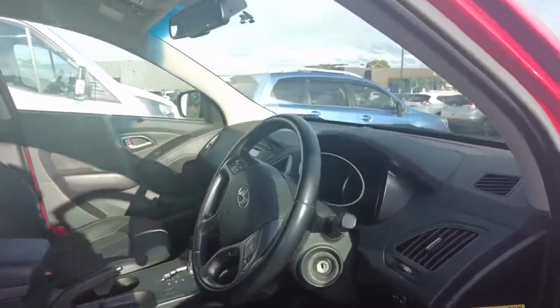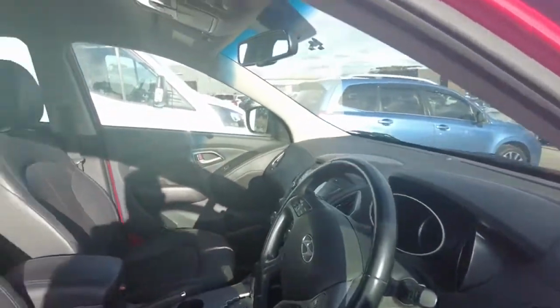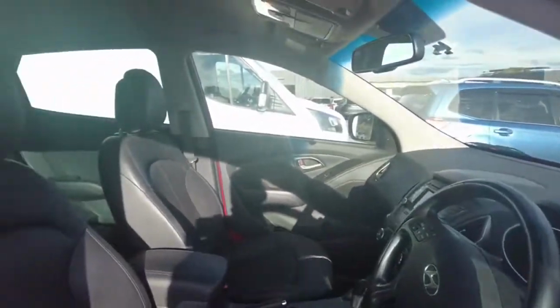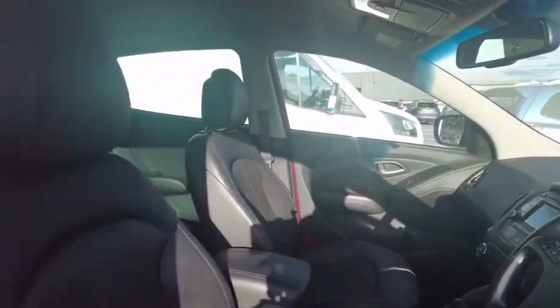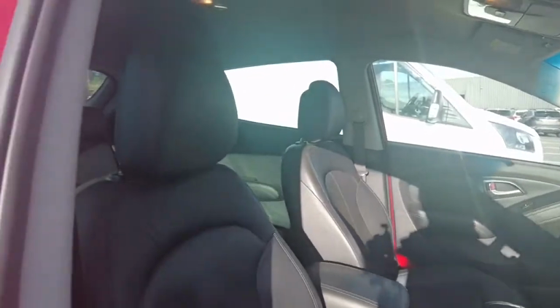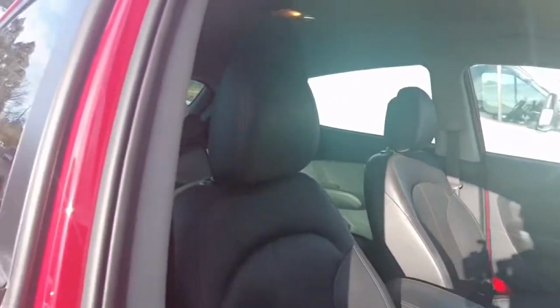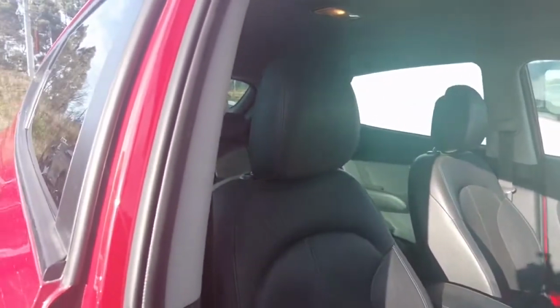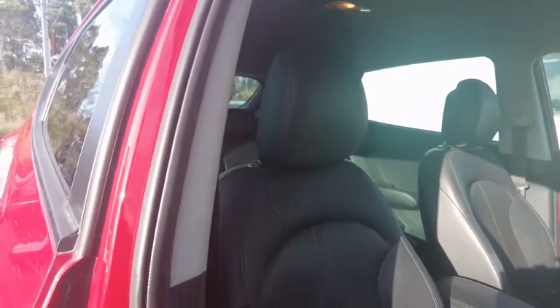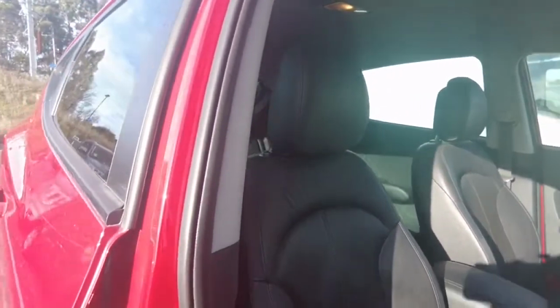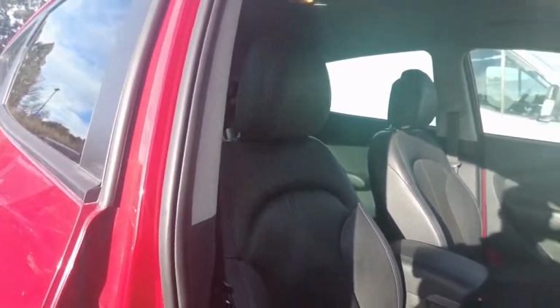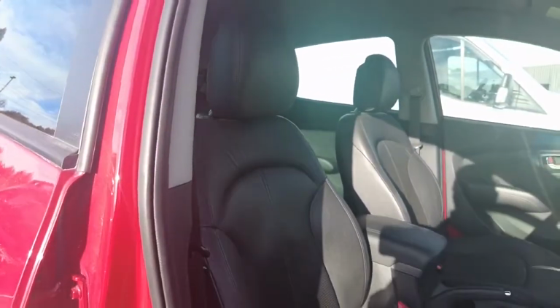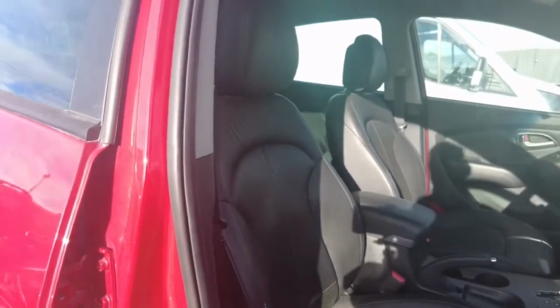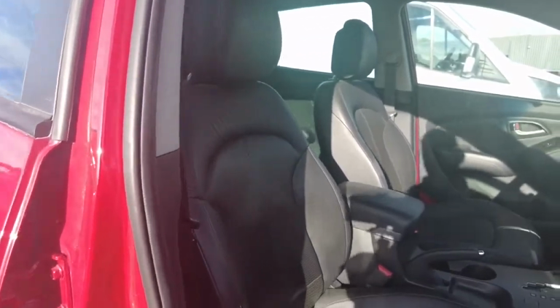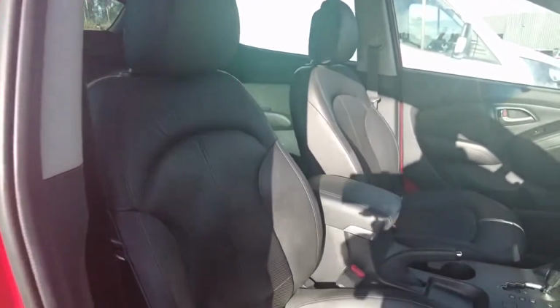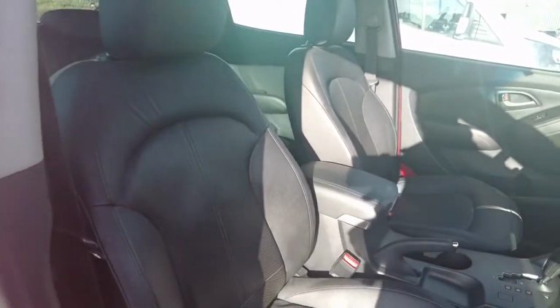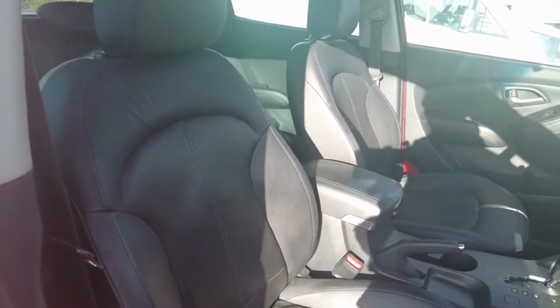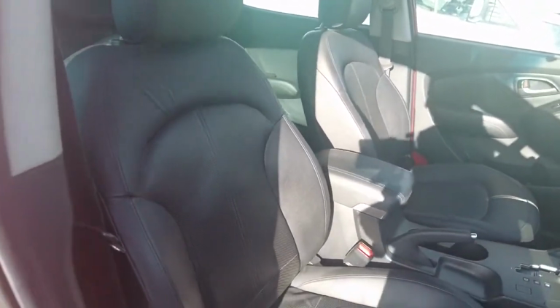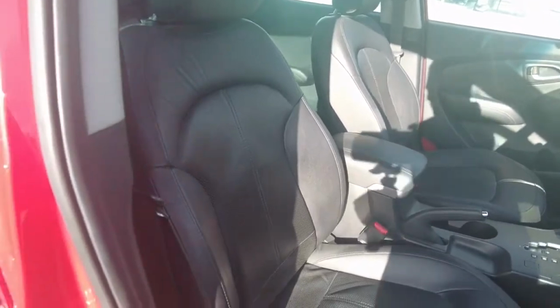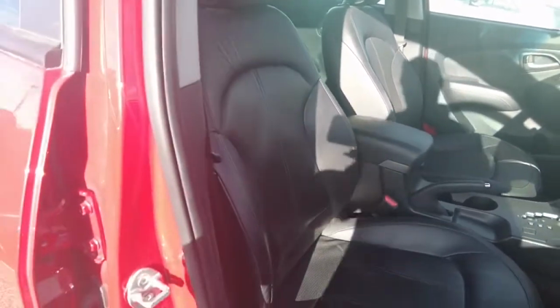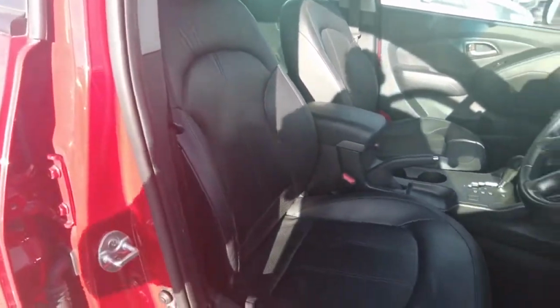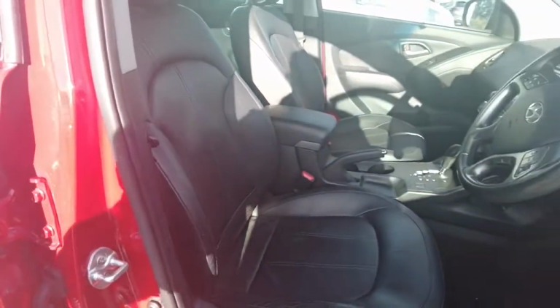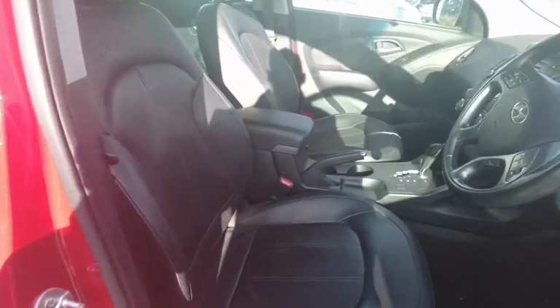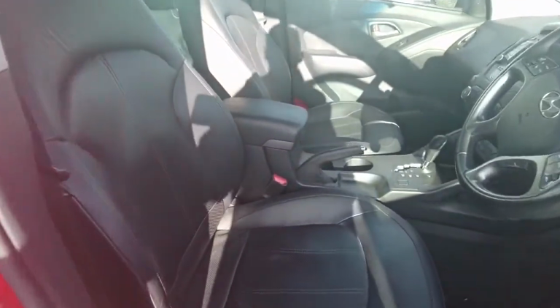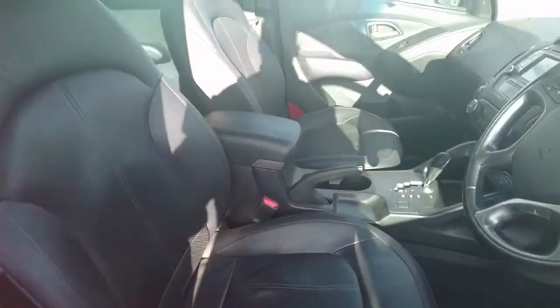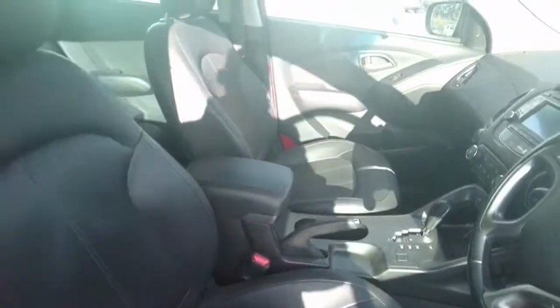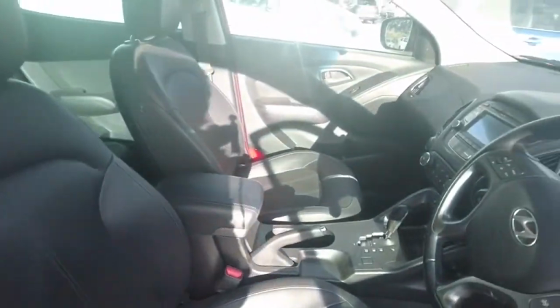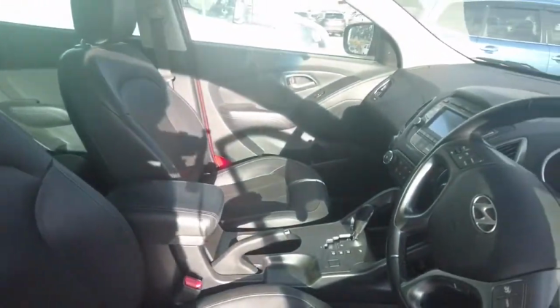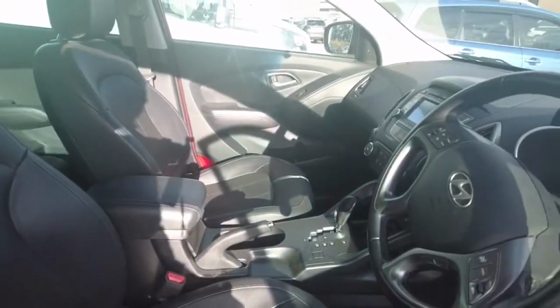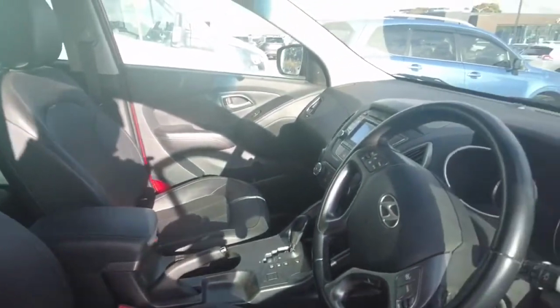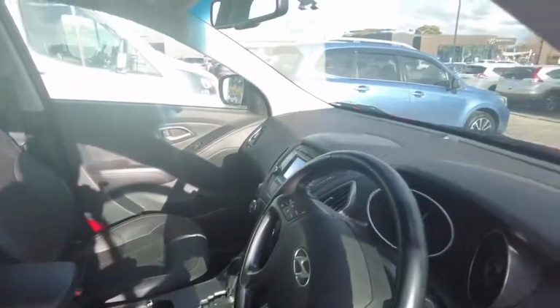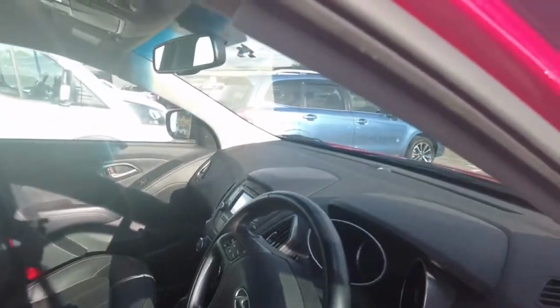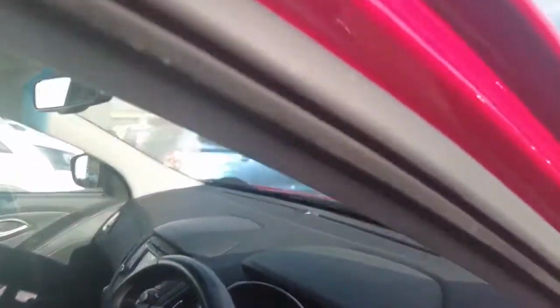As you can see the leather seat does look good. Obviously you do get your normal wear and tear, but there's no stains or damage to the seat. It's a little bit worn but it is a used vehicle, so you'd expect to see stuff like that.